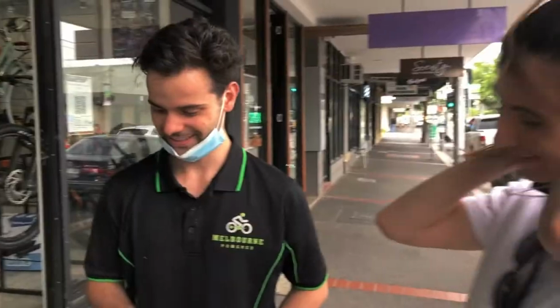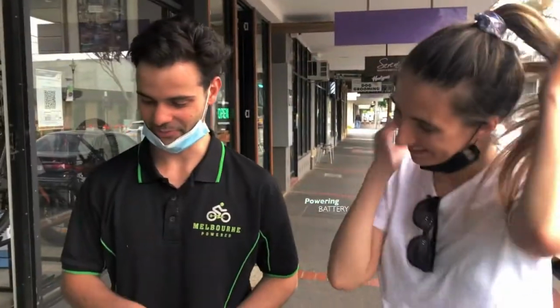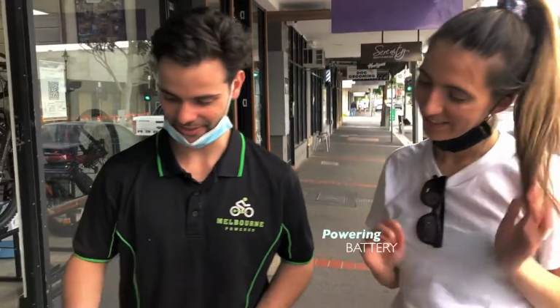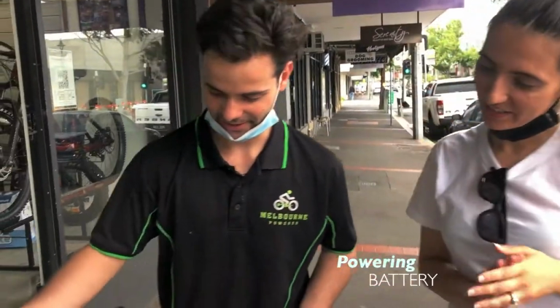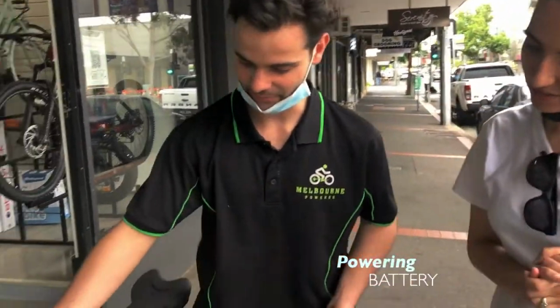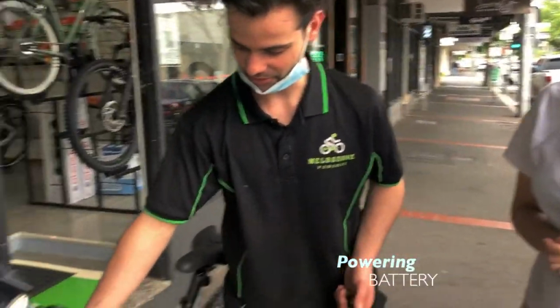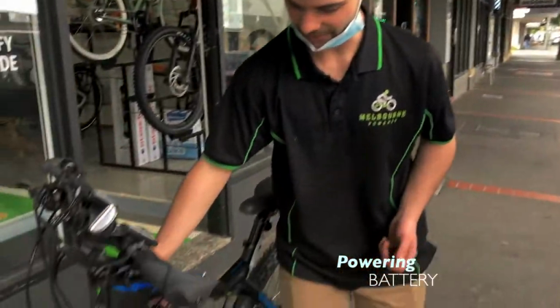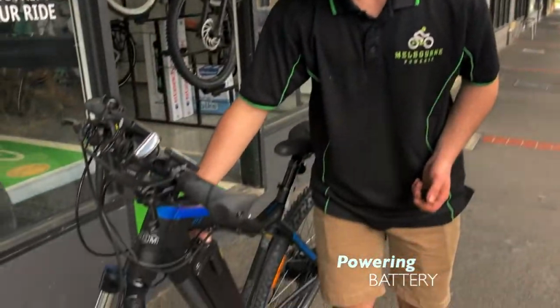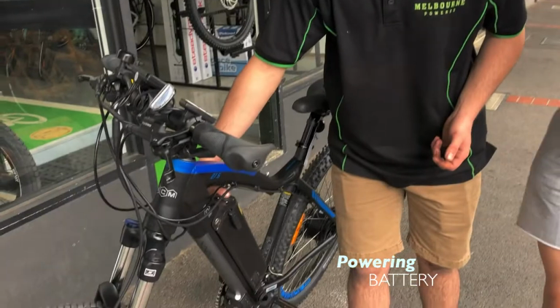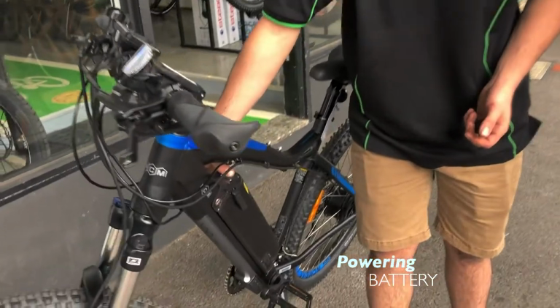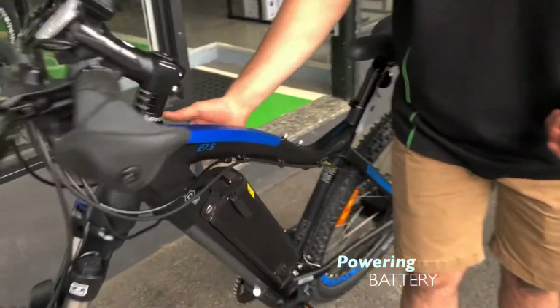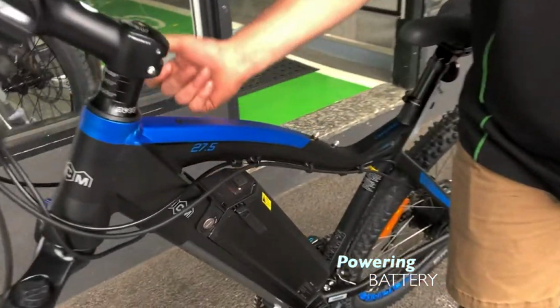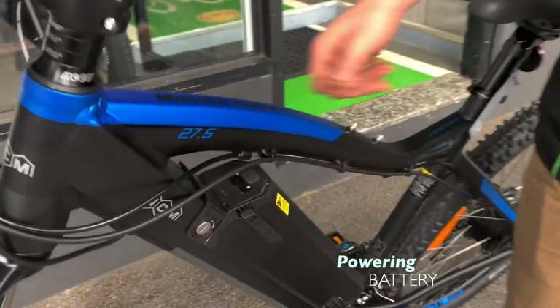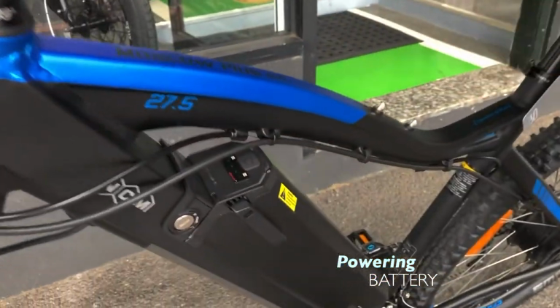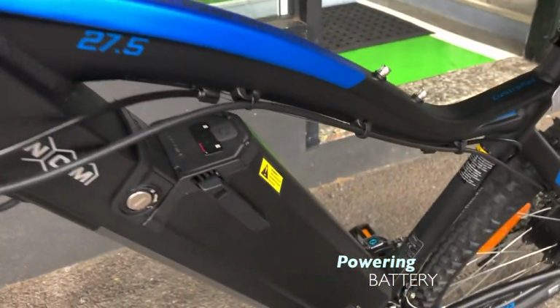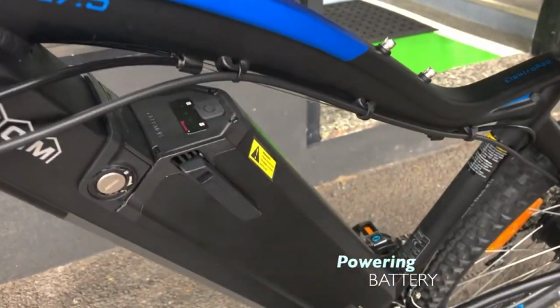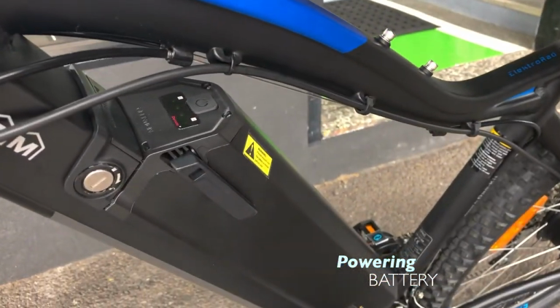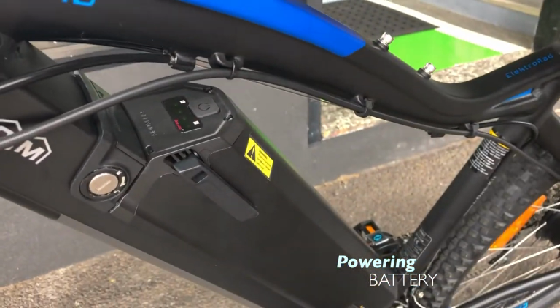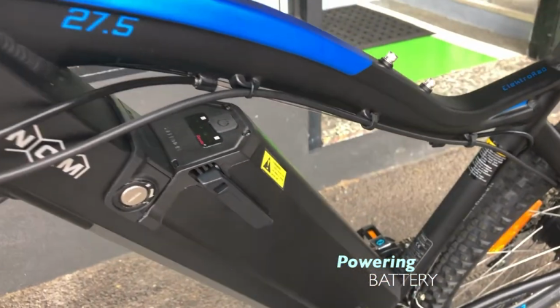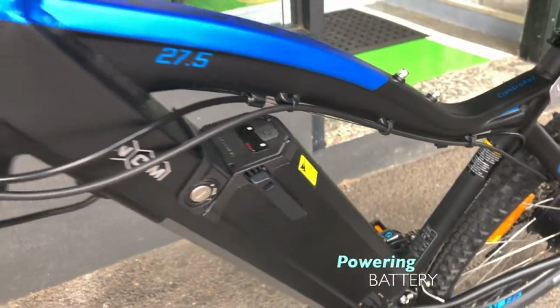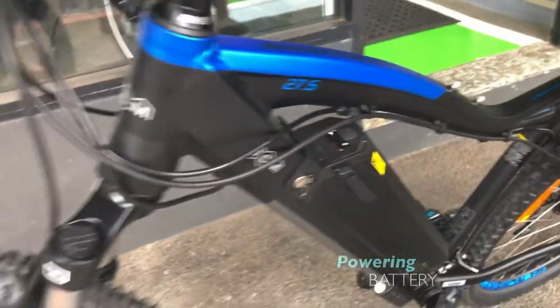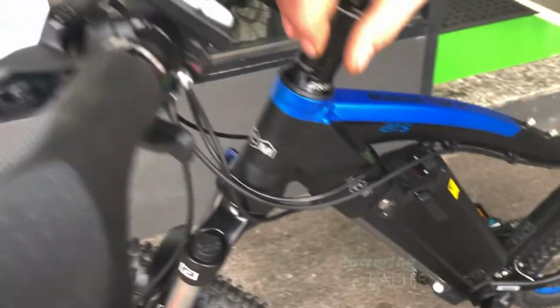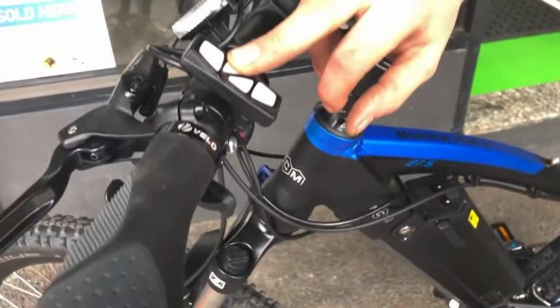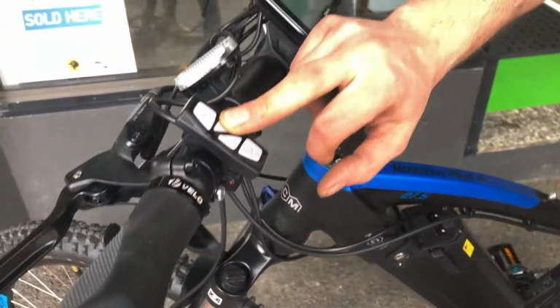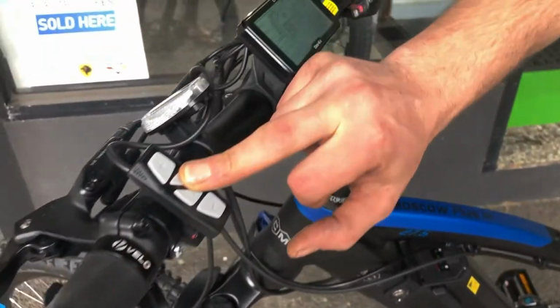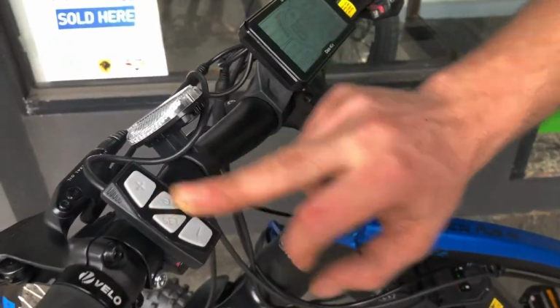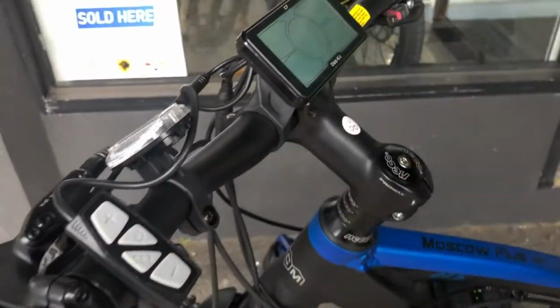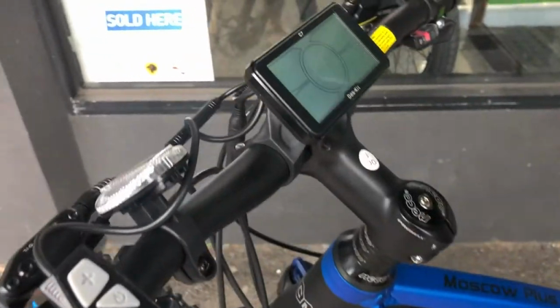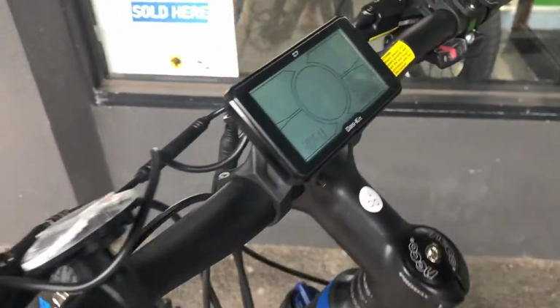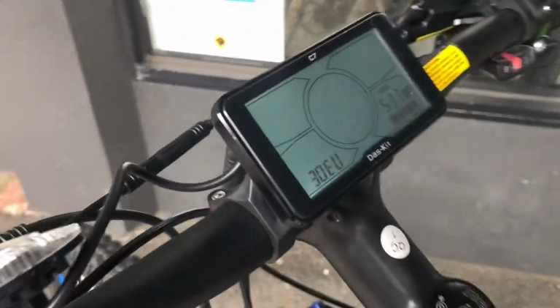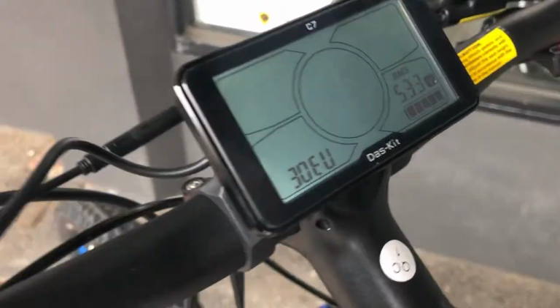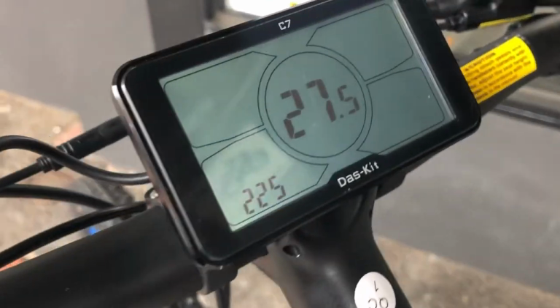So to power it up, you want to press the button on the top of the battery here to make sure the green lights come on. We have full green lights there, and then just simply press the power button on the display controller and watch it fire up.